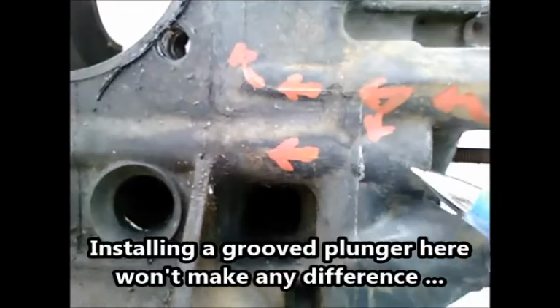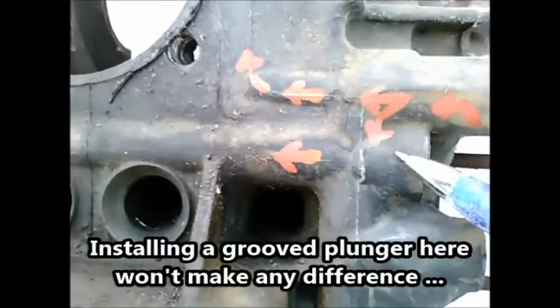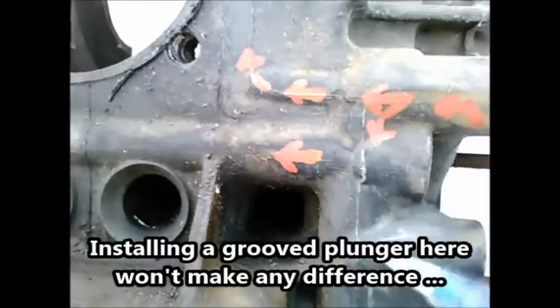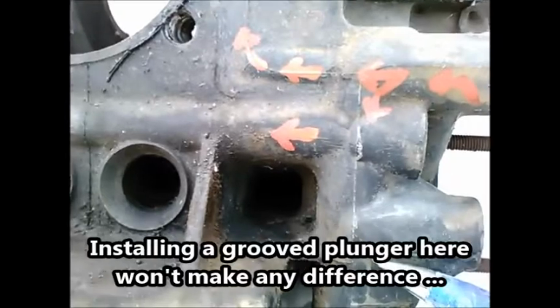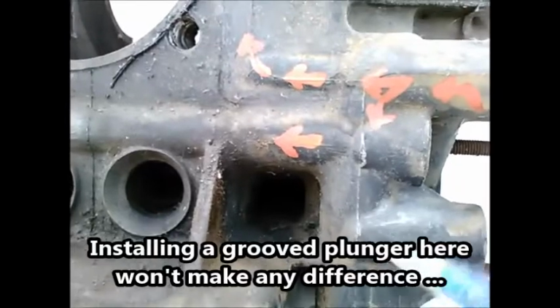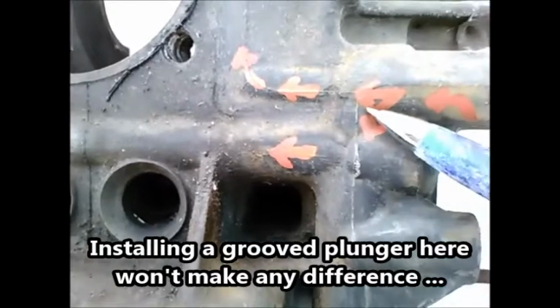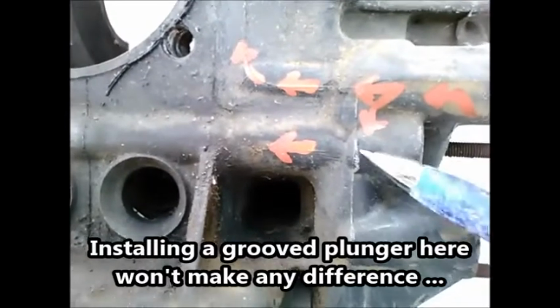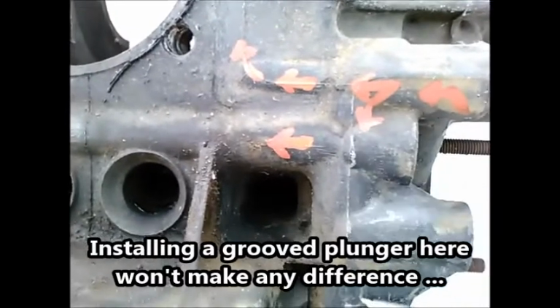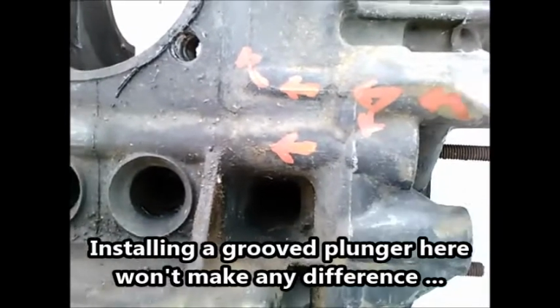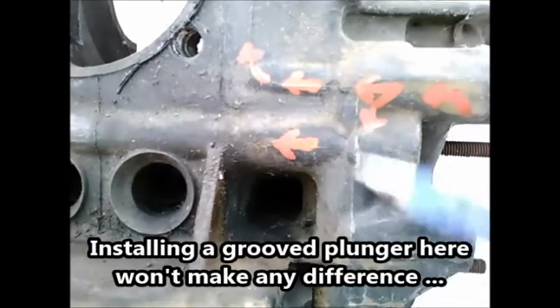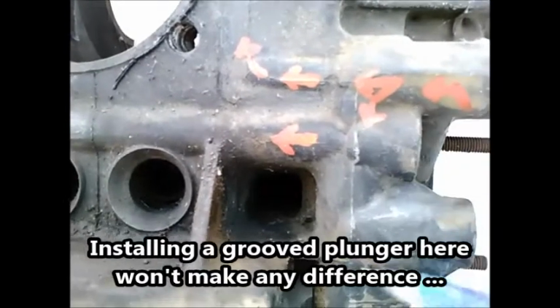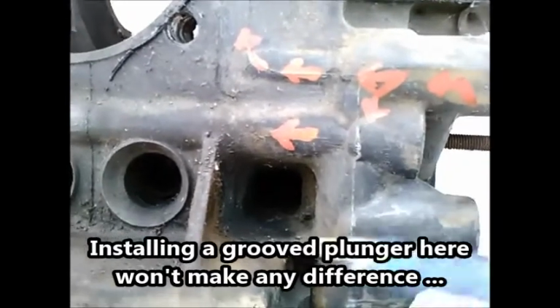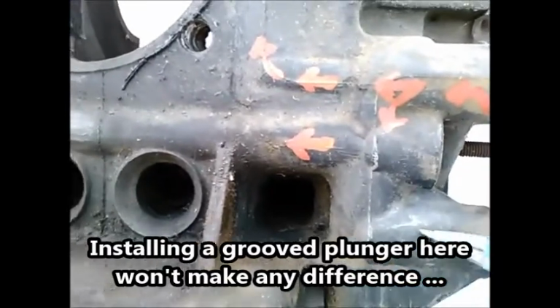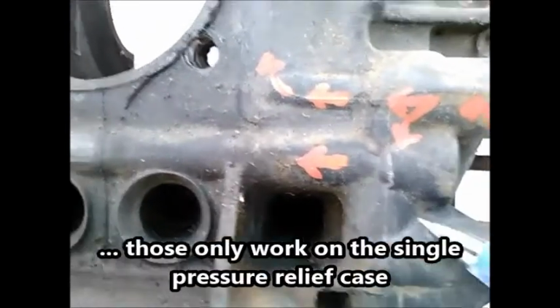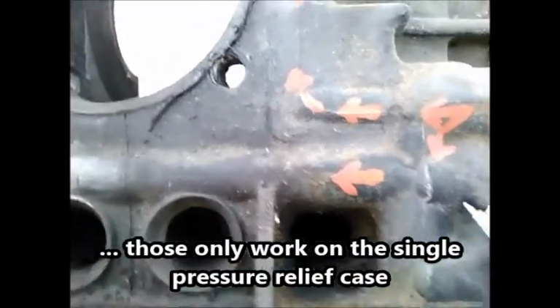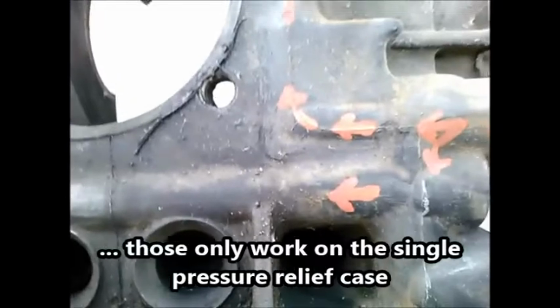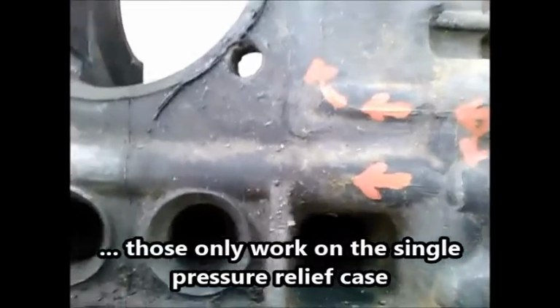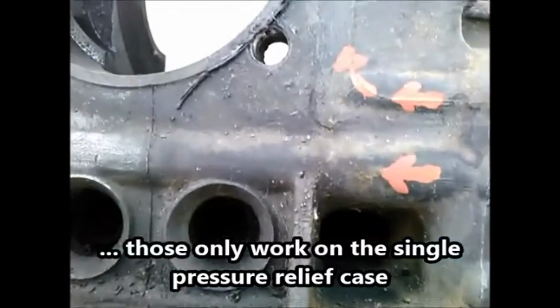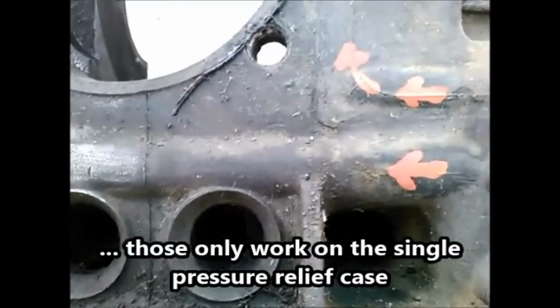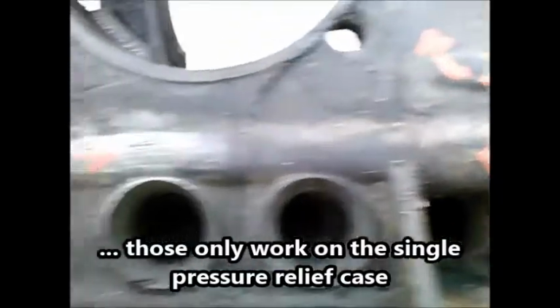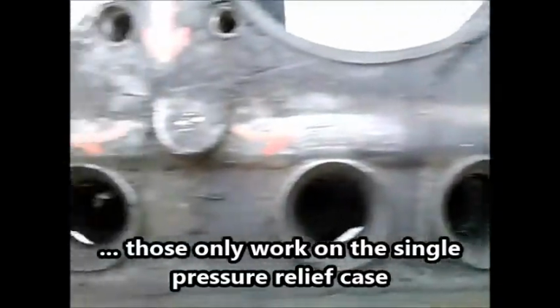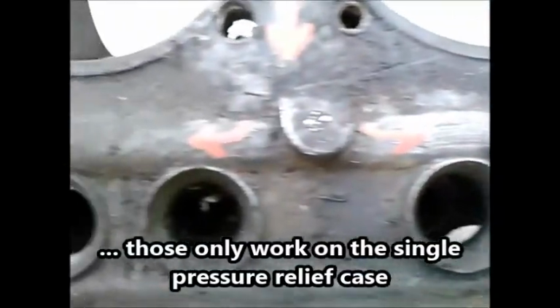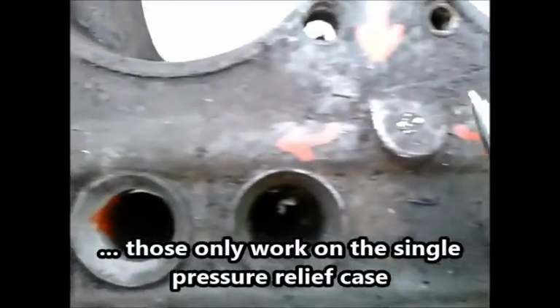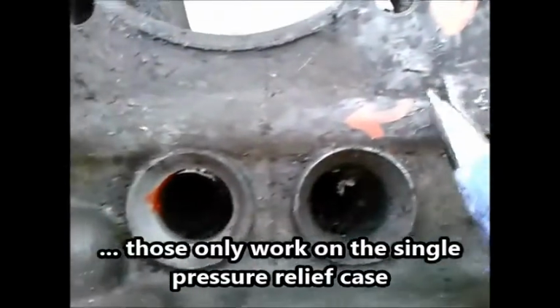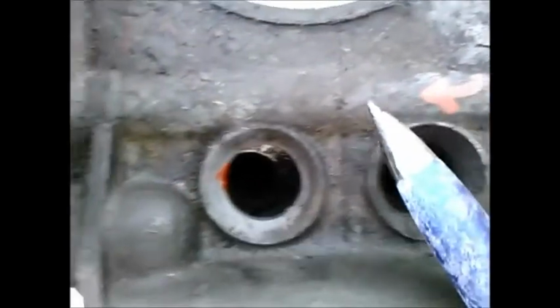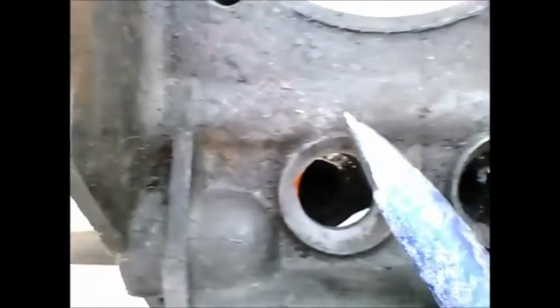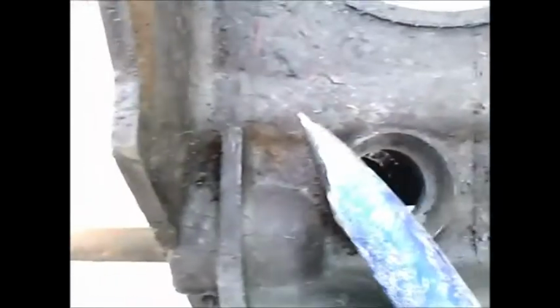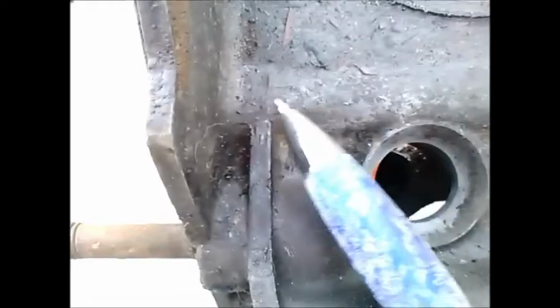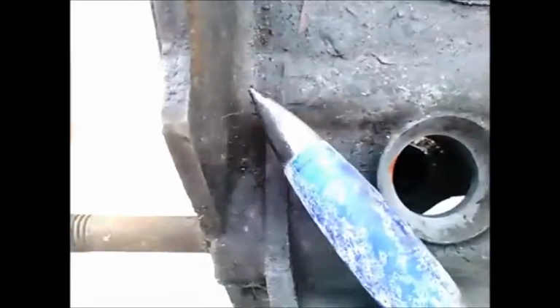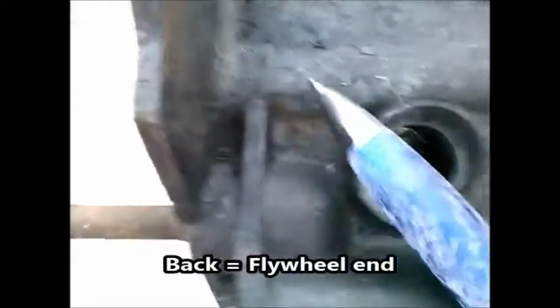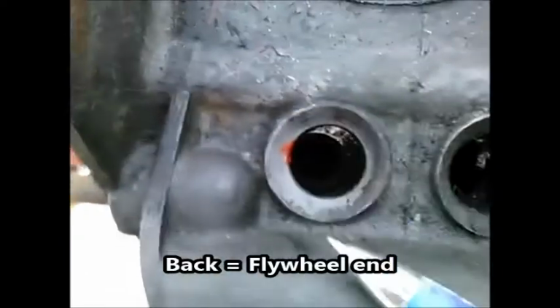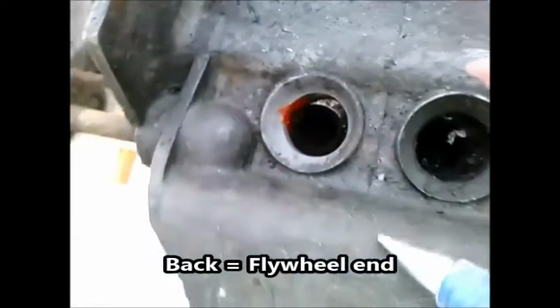But there's no pressure relief here. There's no third position where this blows out into the sump. The oil pressure relief, in my mind, is only at the back.